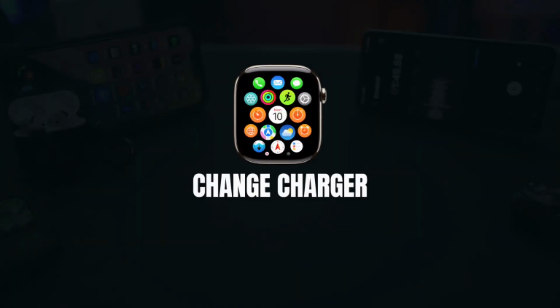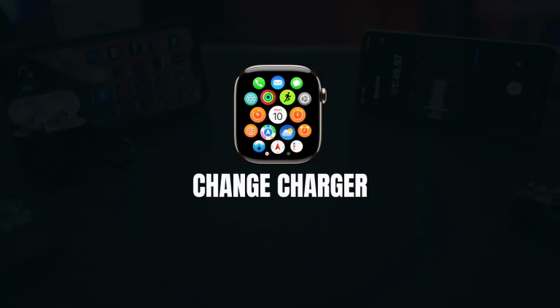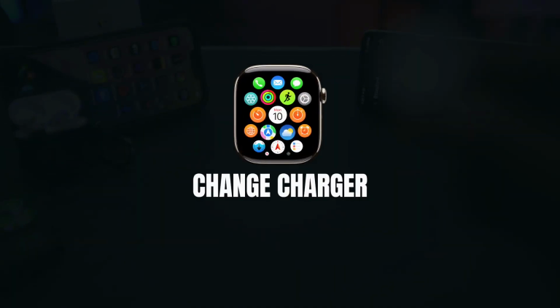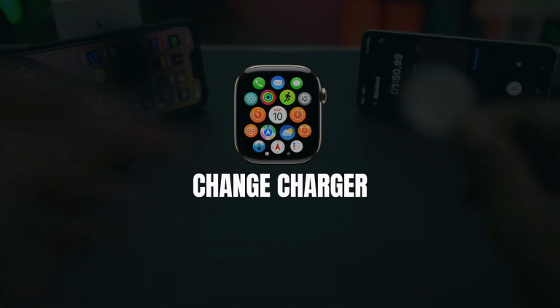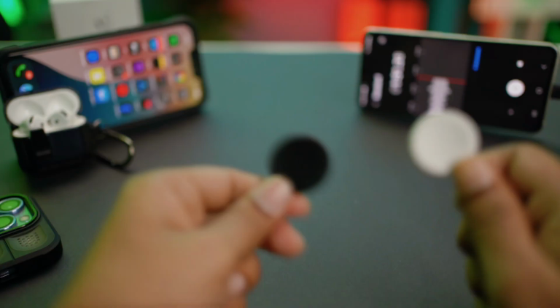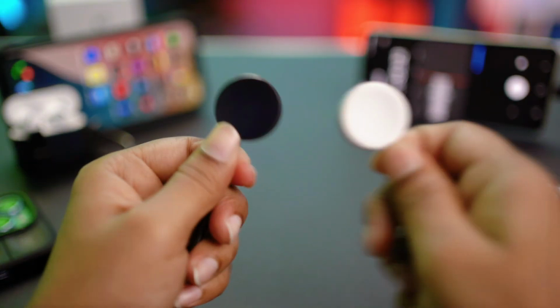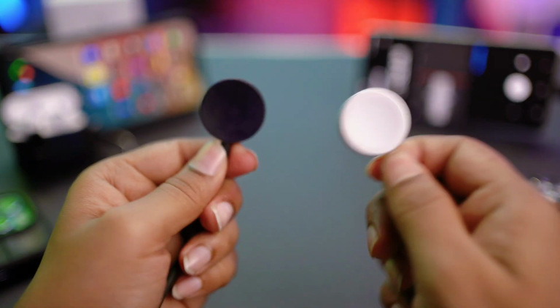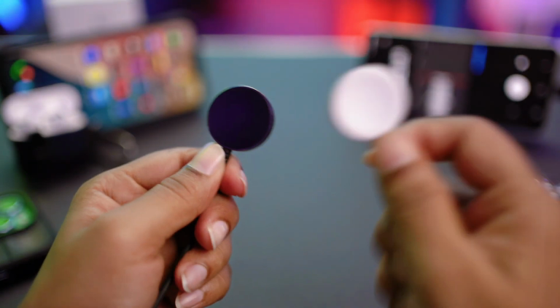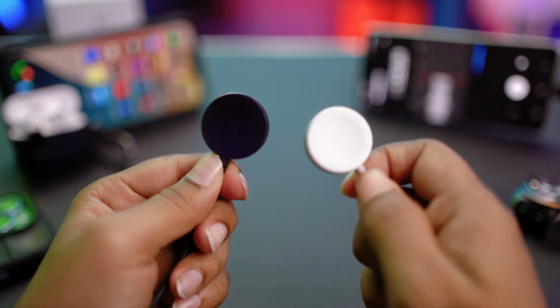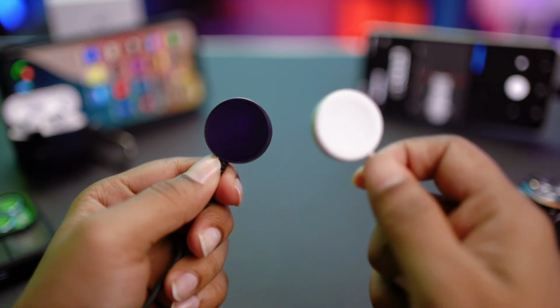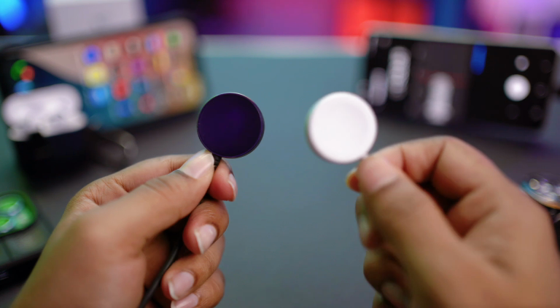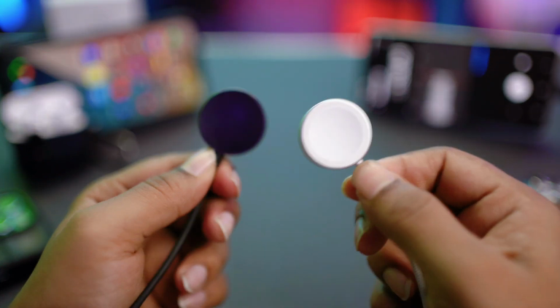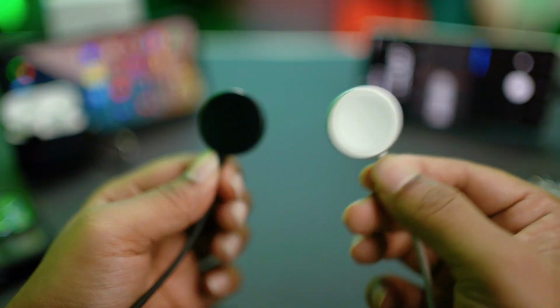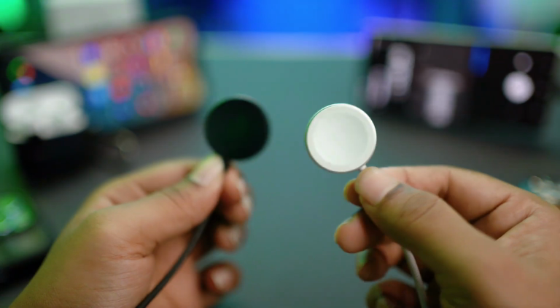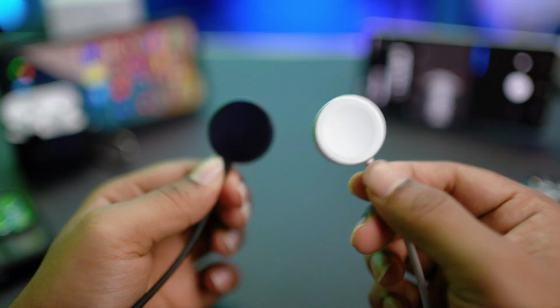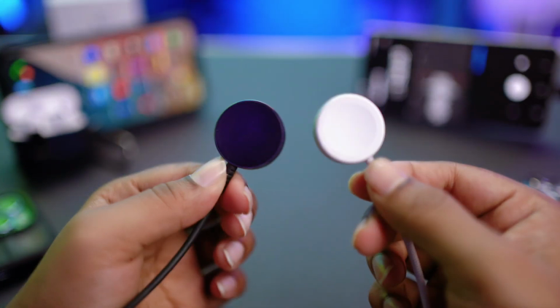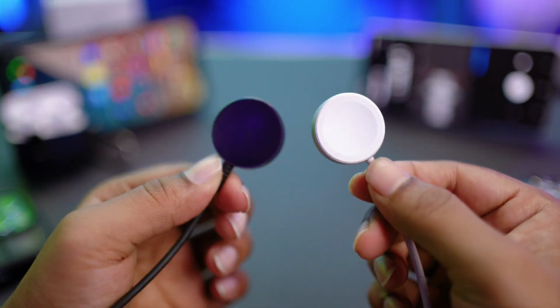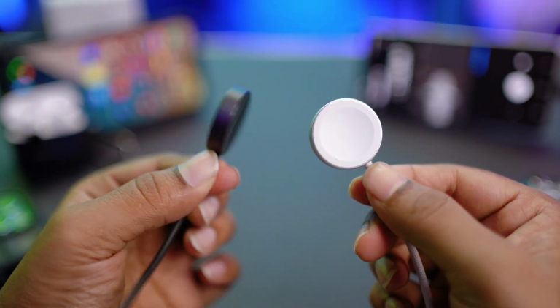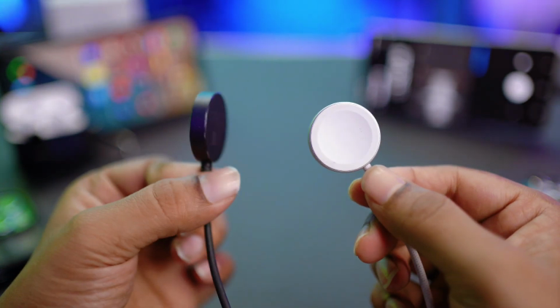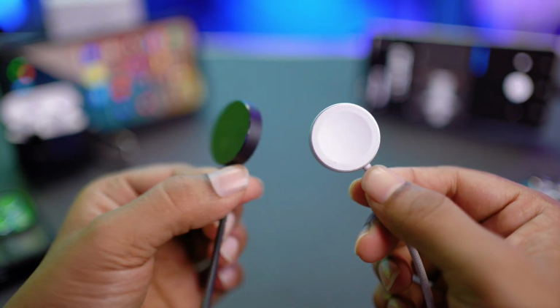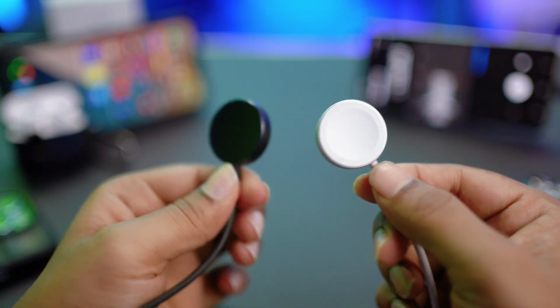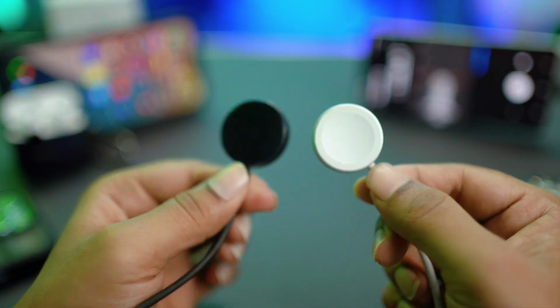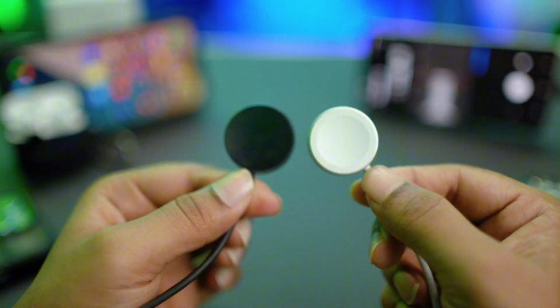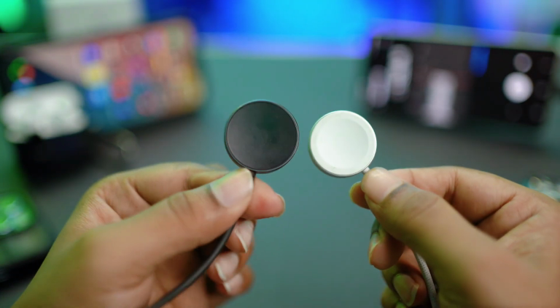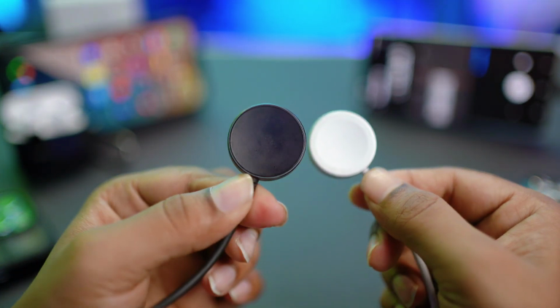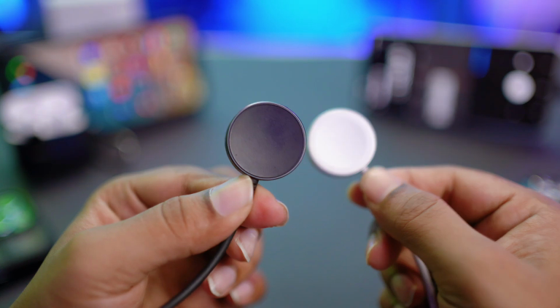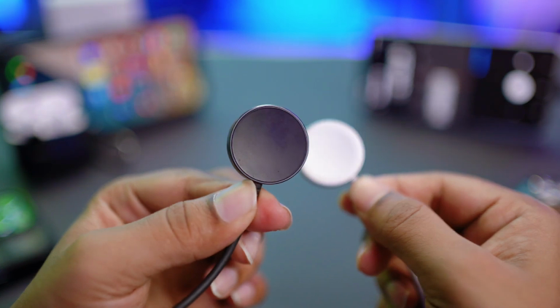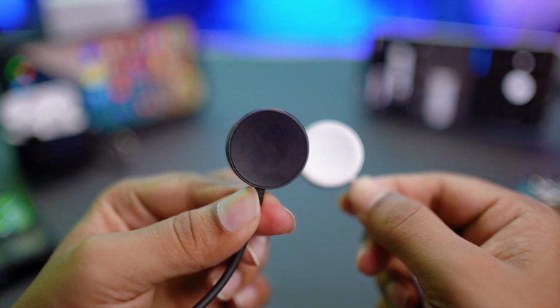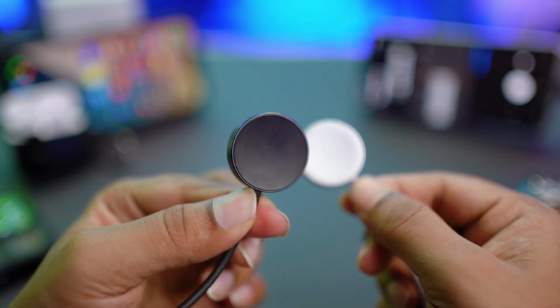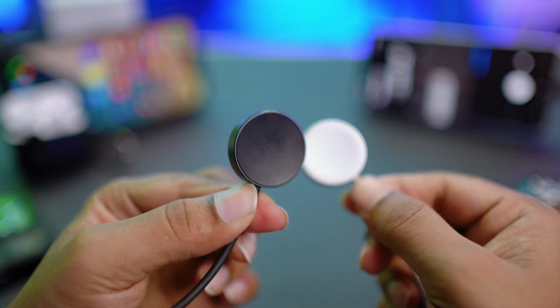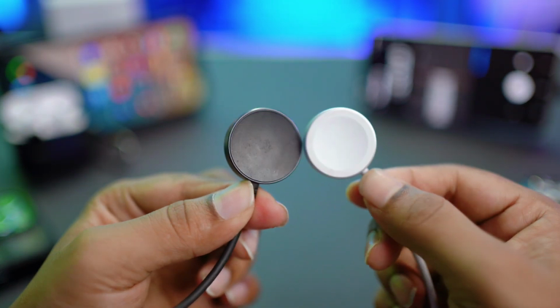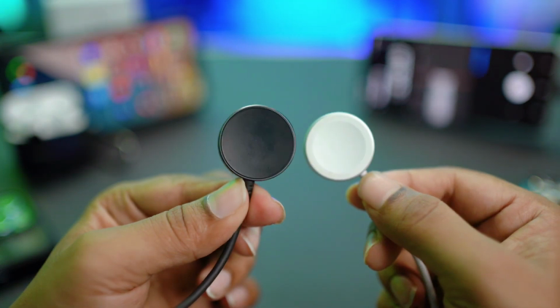Meanwhile, try changing your charger. Sometimes if your charger has some problems, it might not charge your device properly. Try using a different charger — you can borrow one from friends or family.